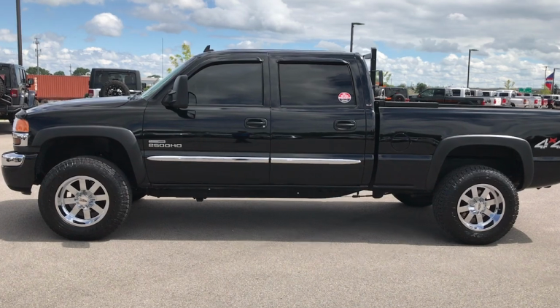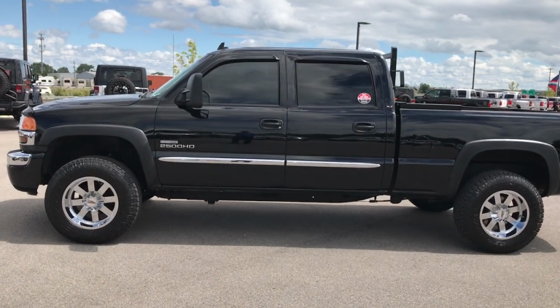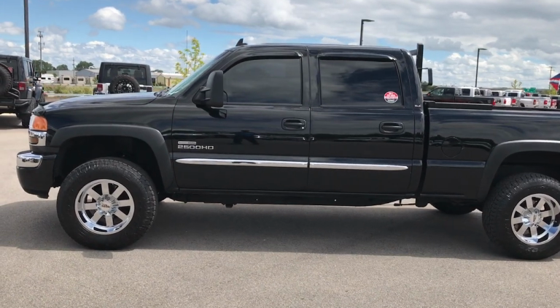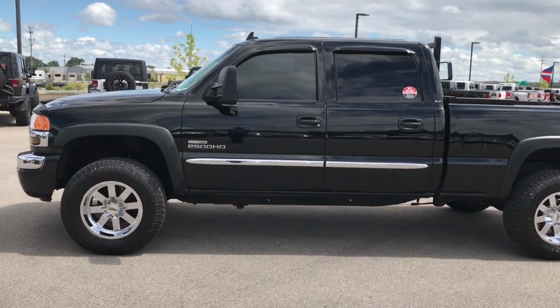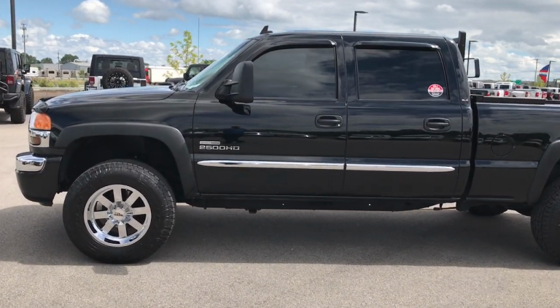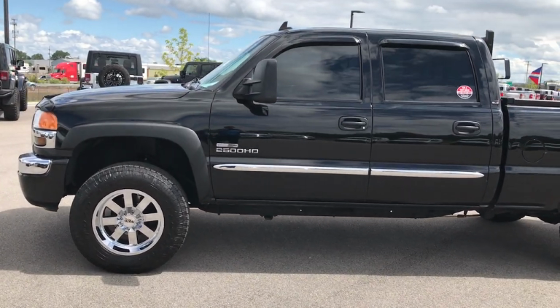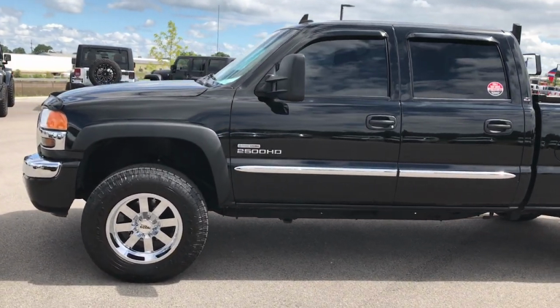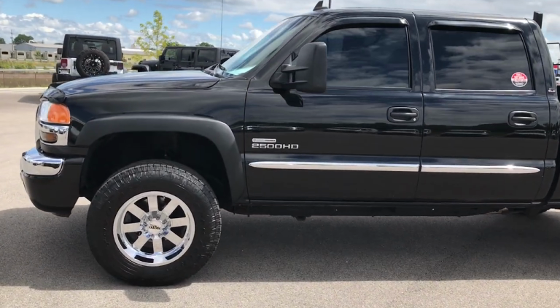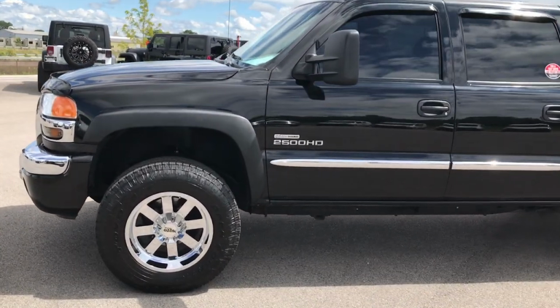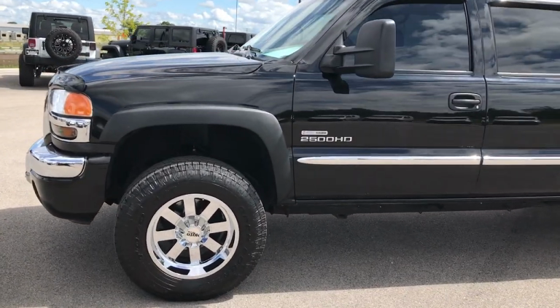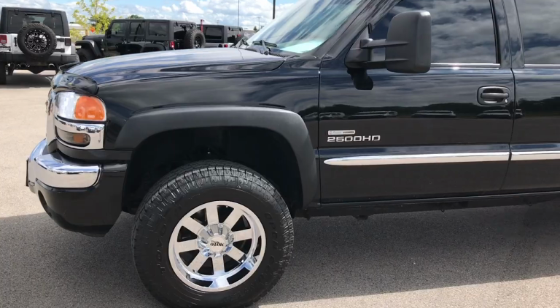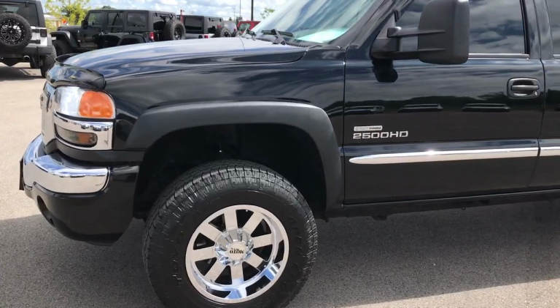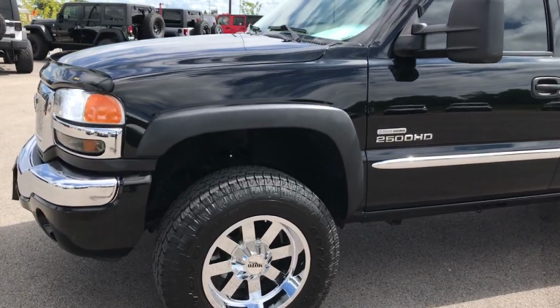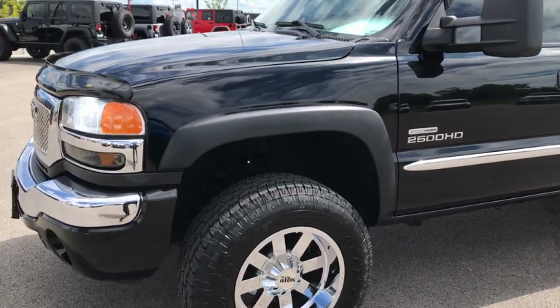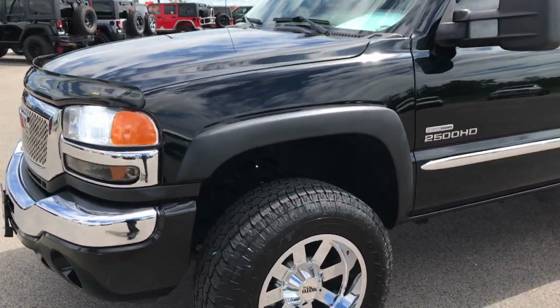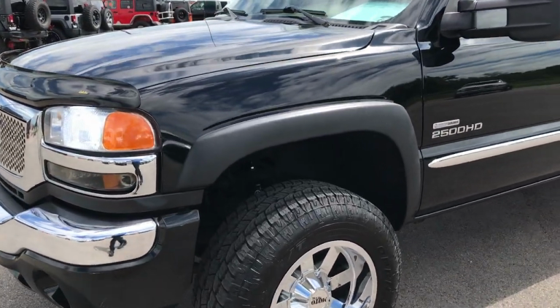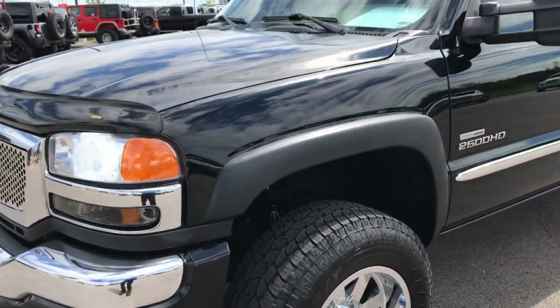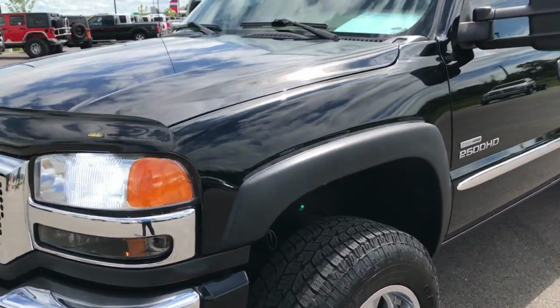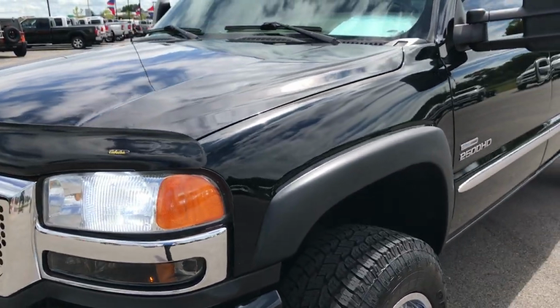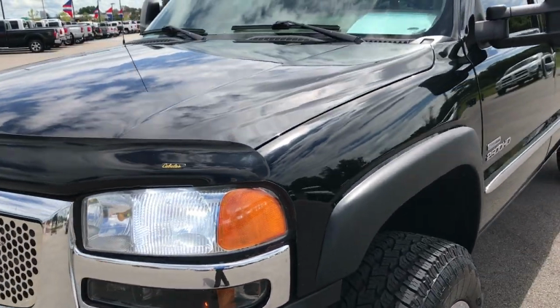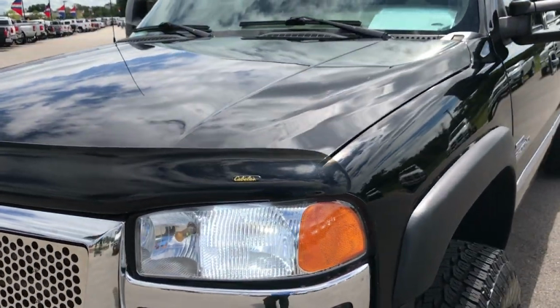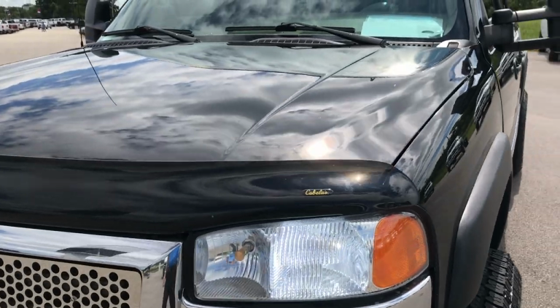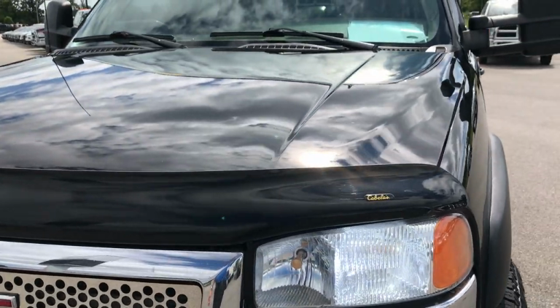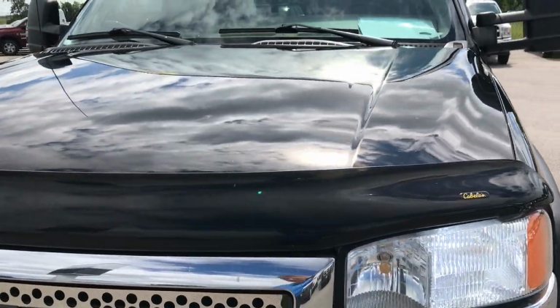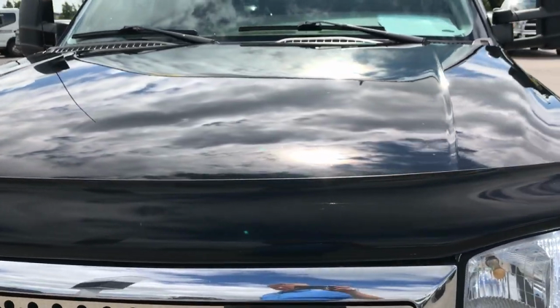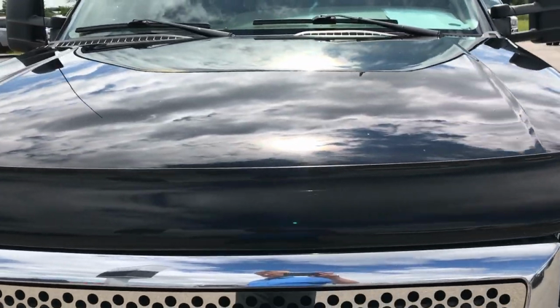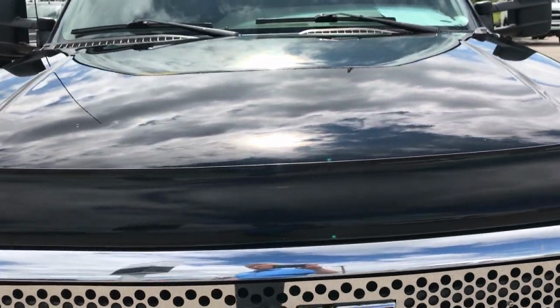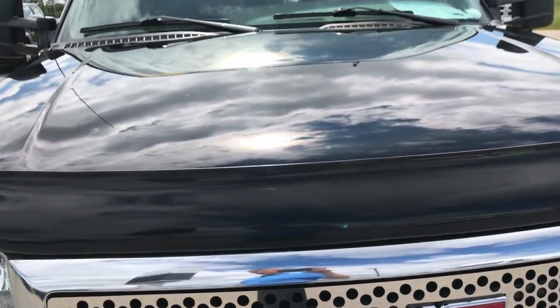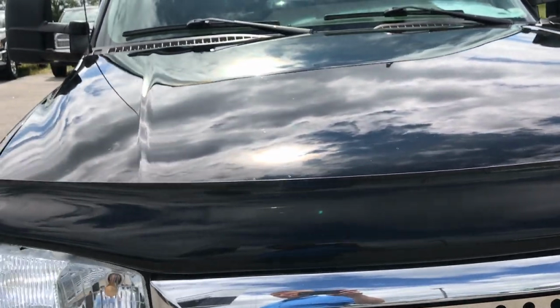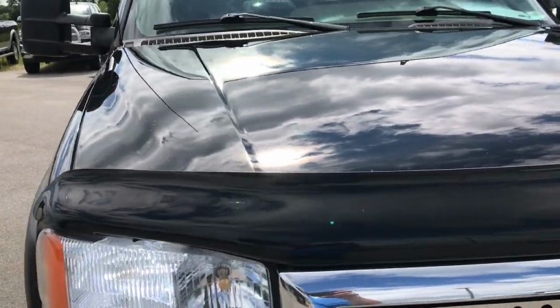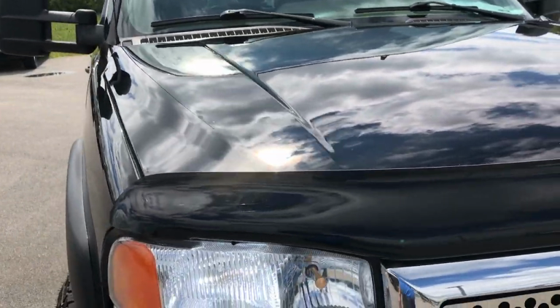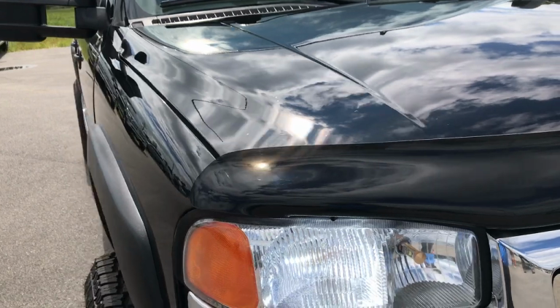This is stock number 9117A, a 2006 GMC Sierra 2500 crew cab short box. This truck has a Duramax diesel 6.6 liter with the LLY motor which gives you 310 horsepower.